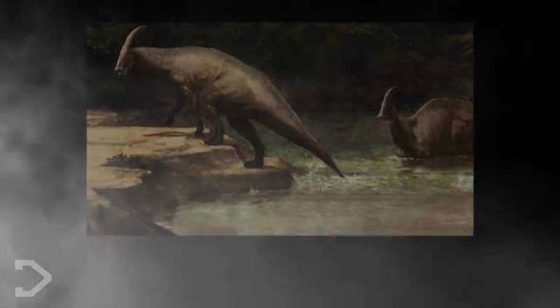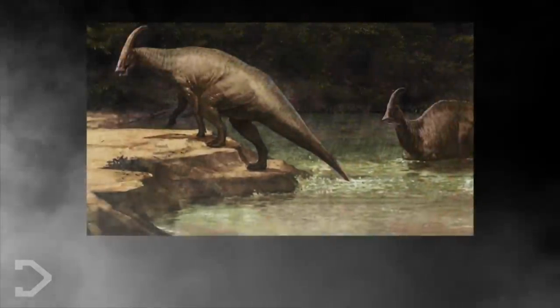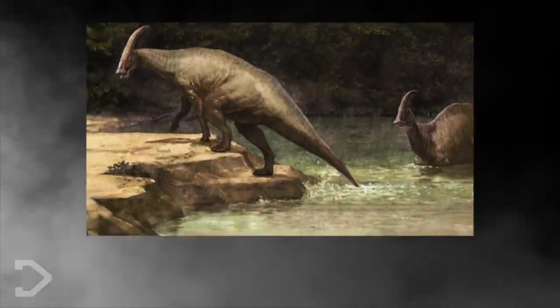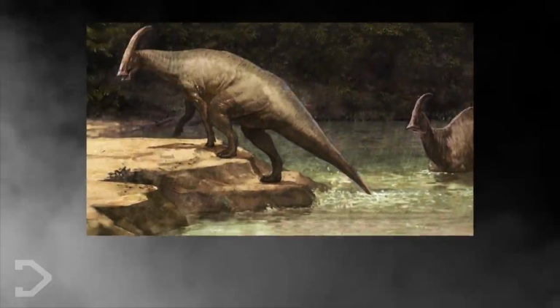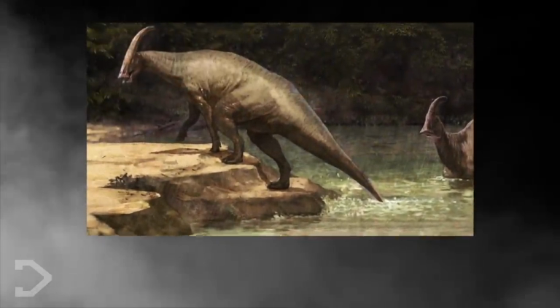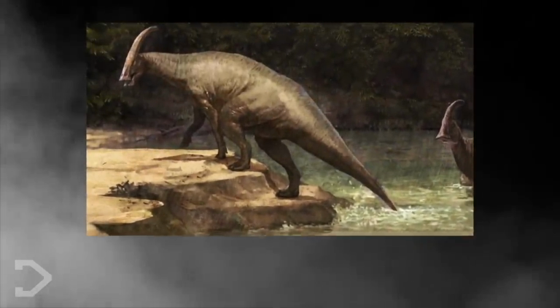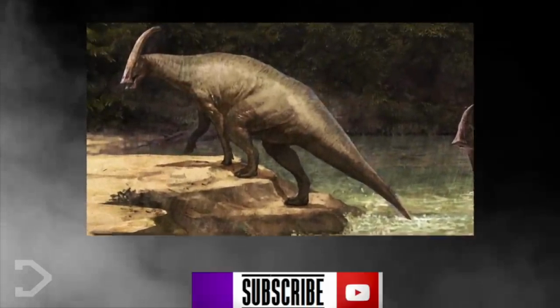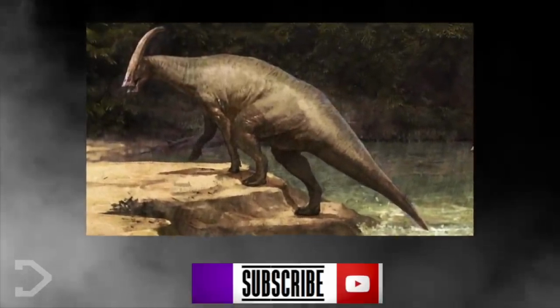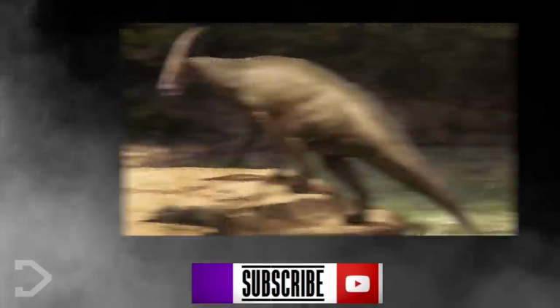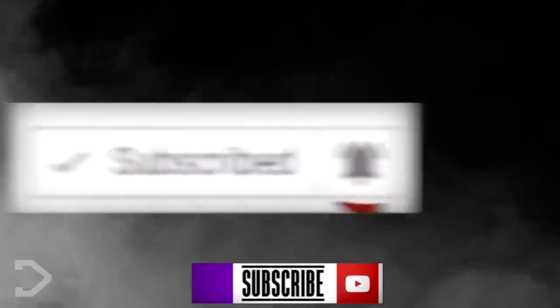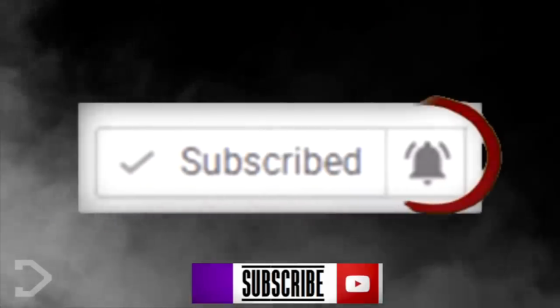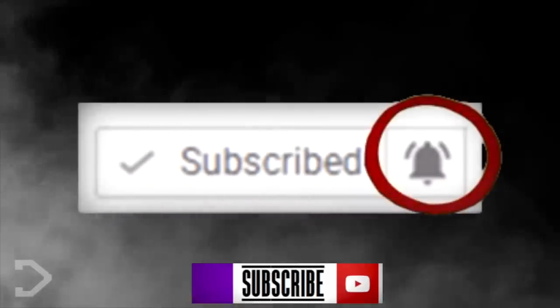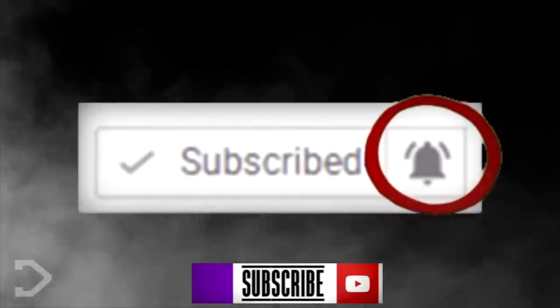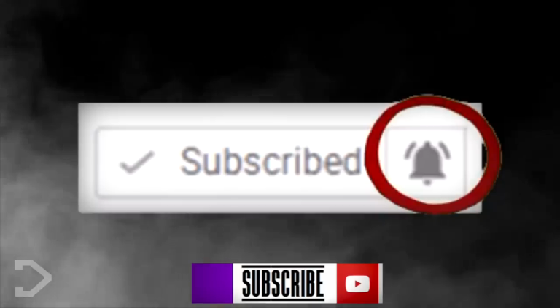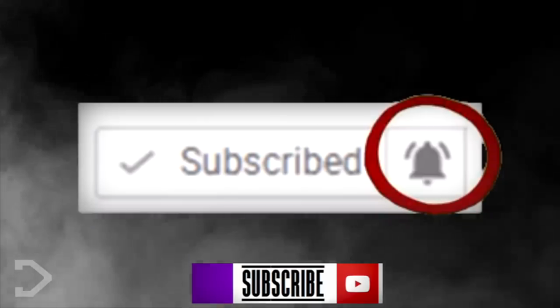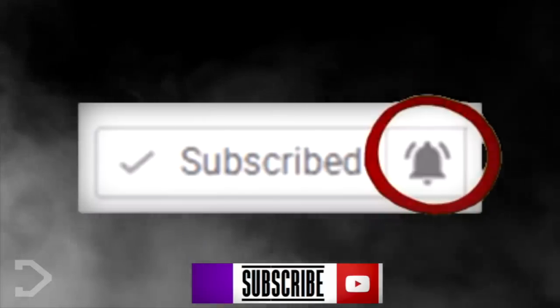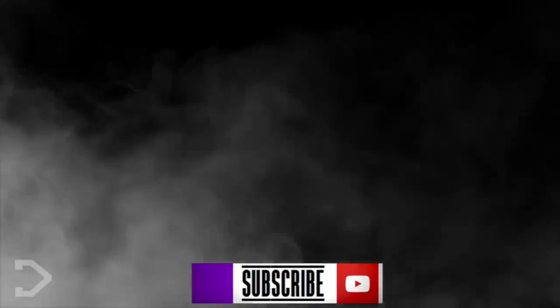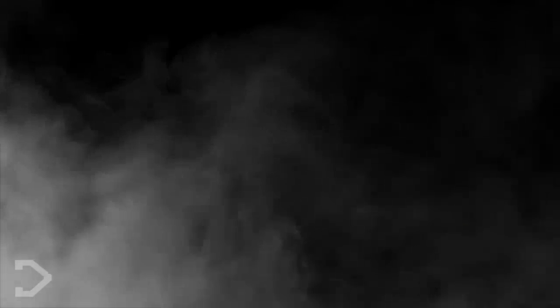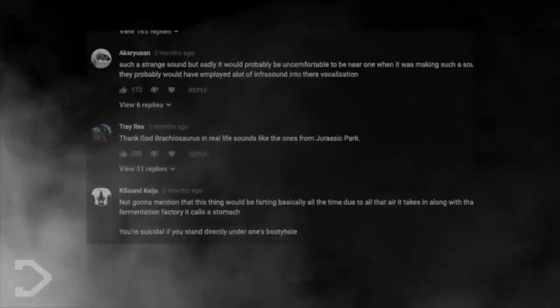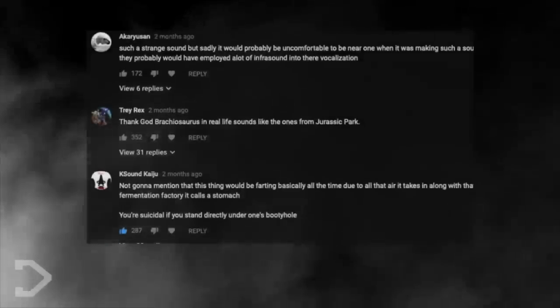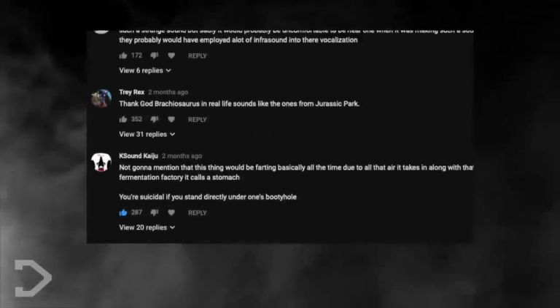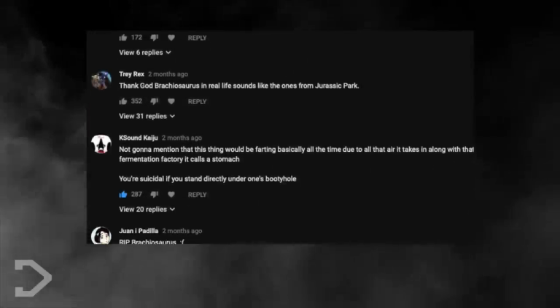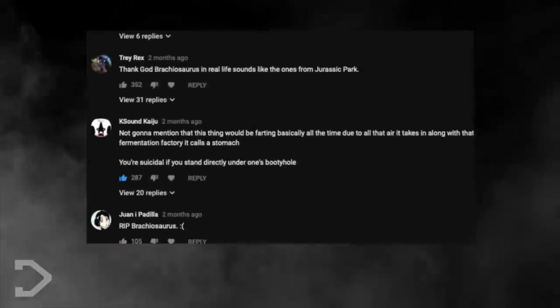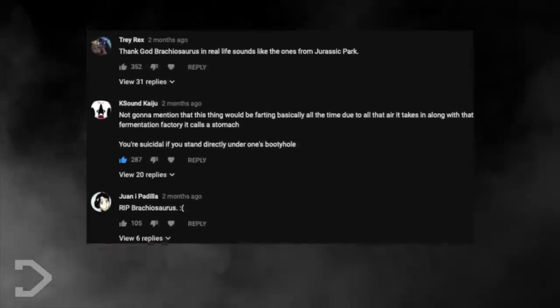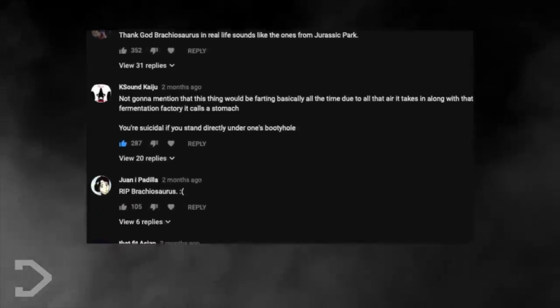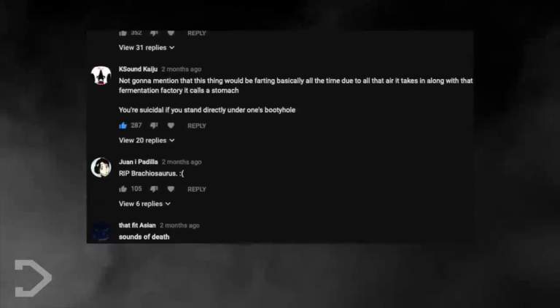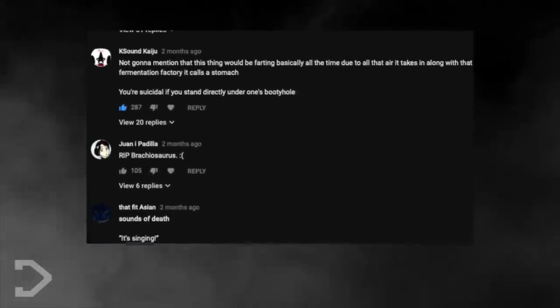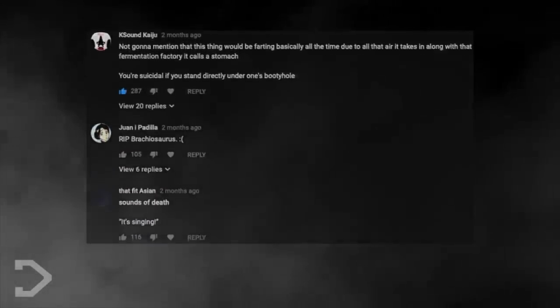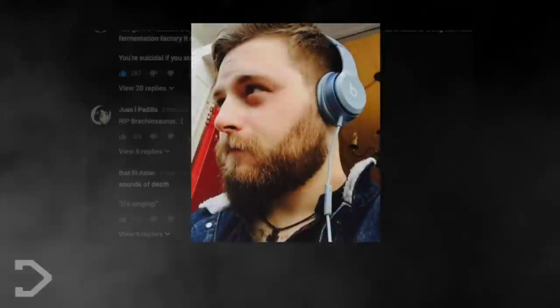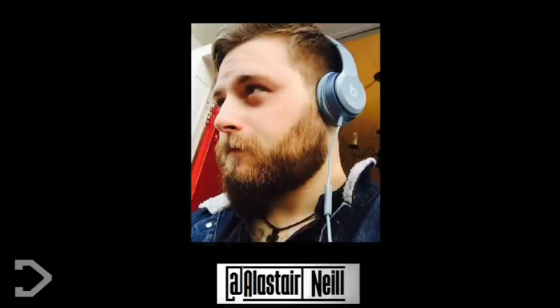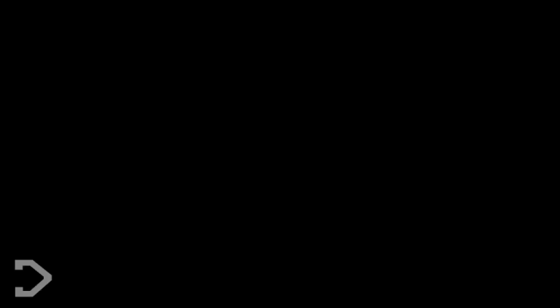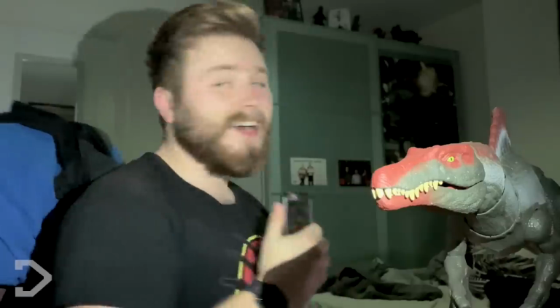If you want more of these videos, be sure to subscribe to Dangerville and become a resident today. And remember to let us know what dinosaurs you want to see next in the comments section down below. This has been Alastair.